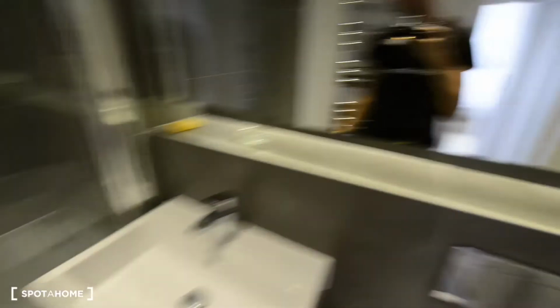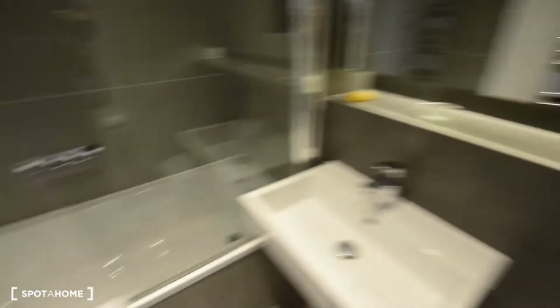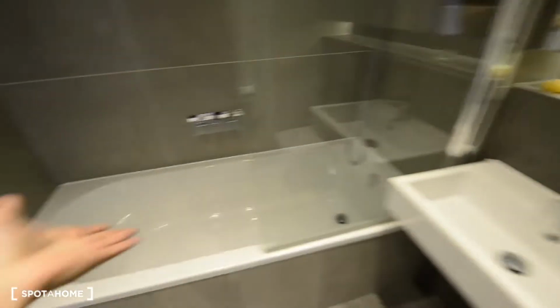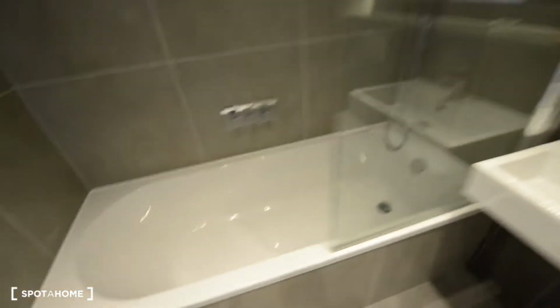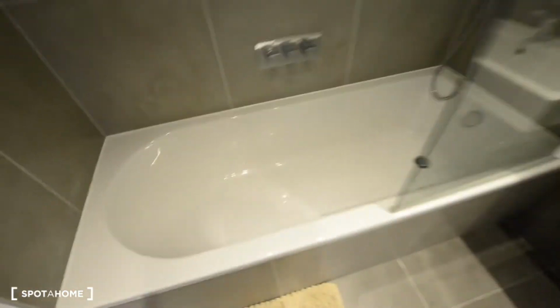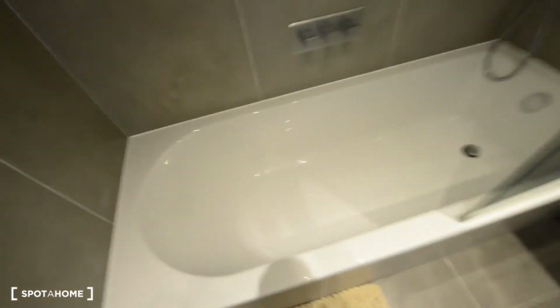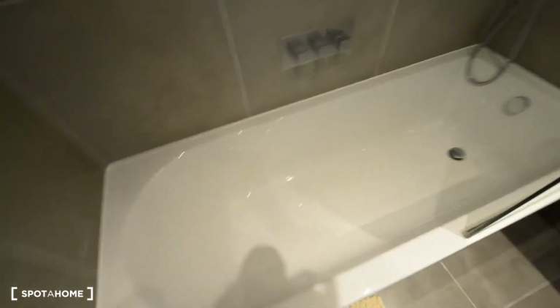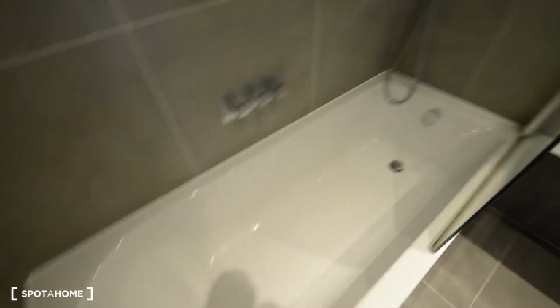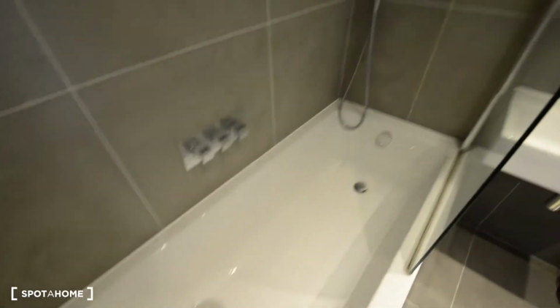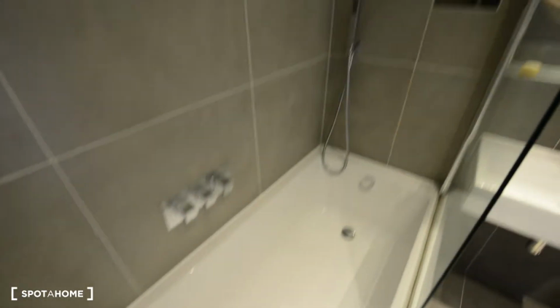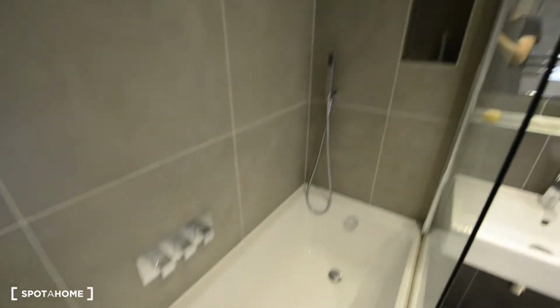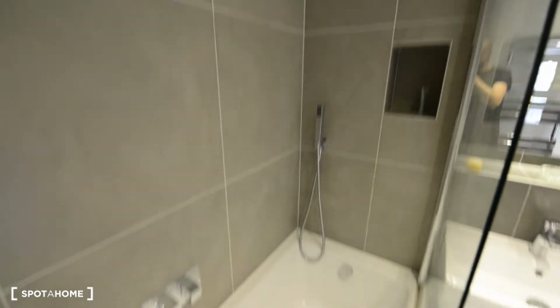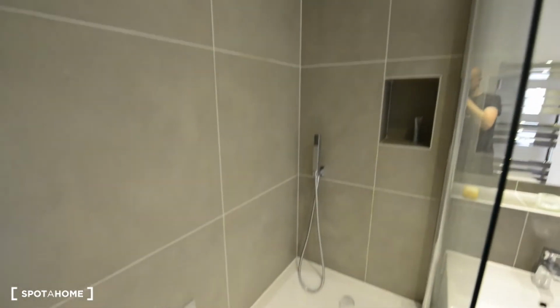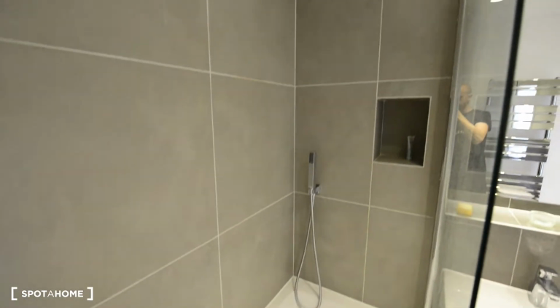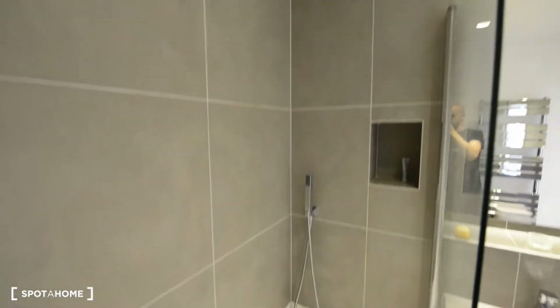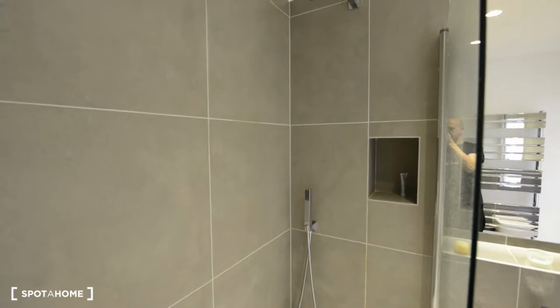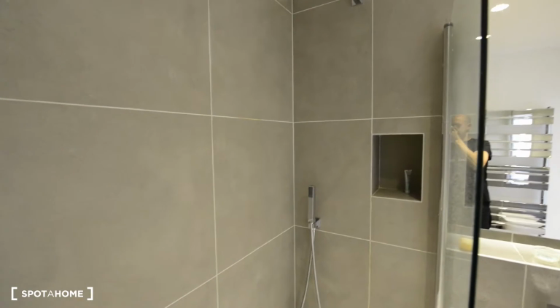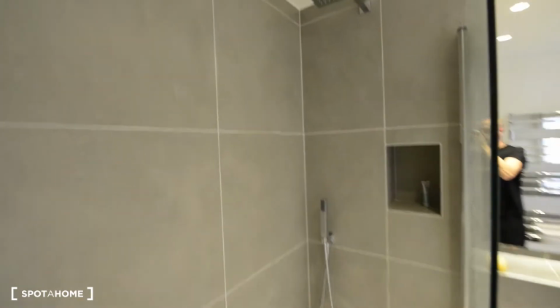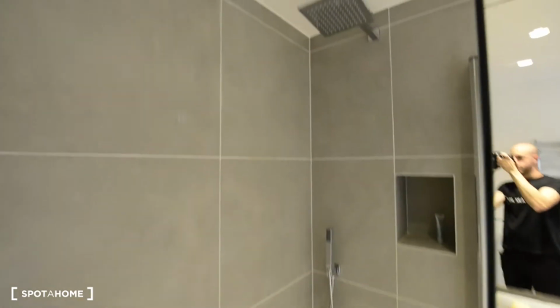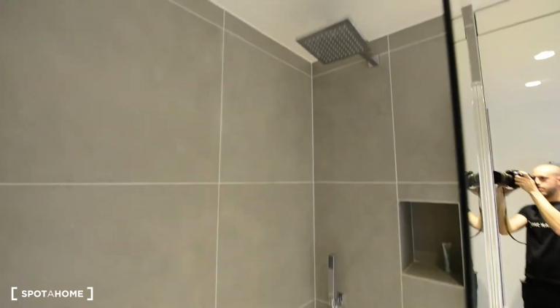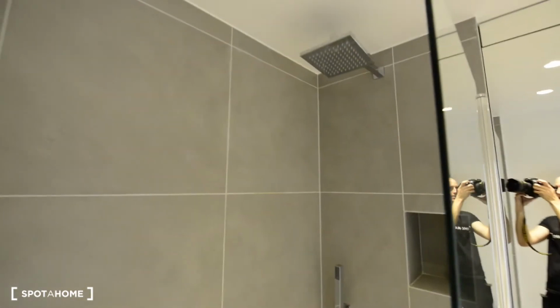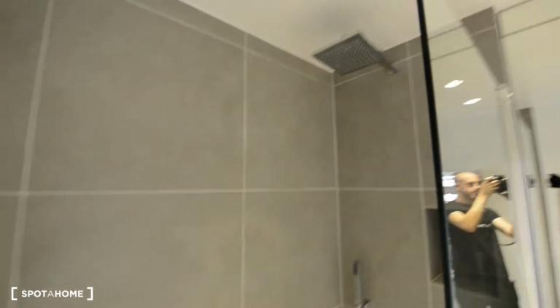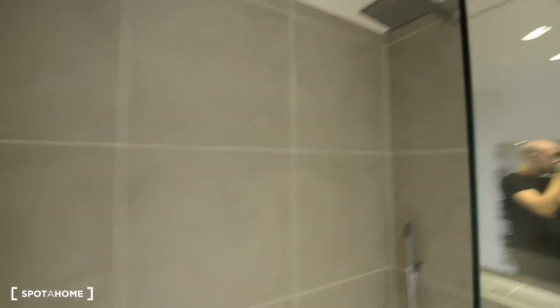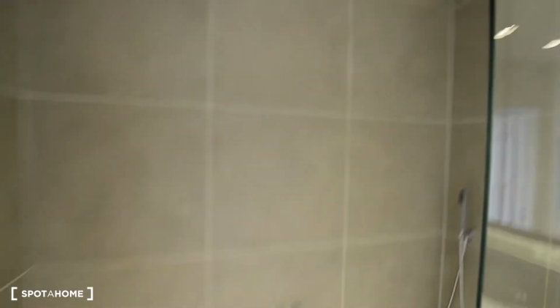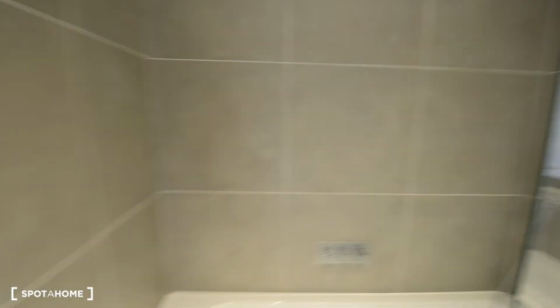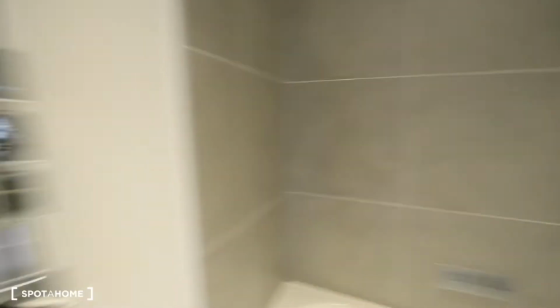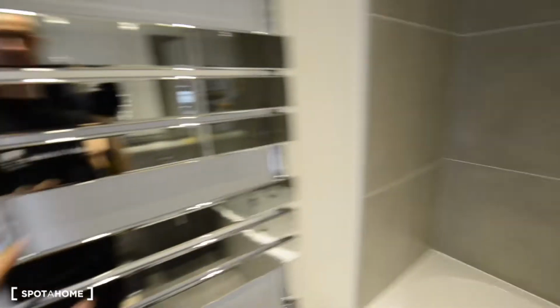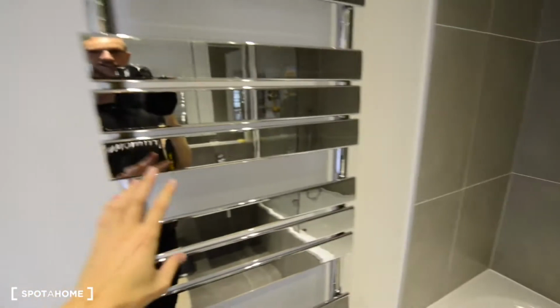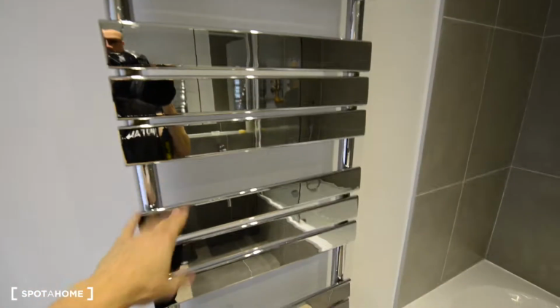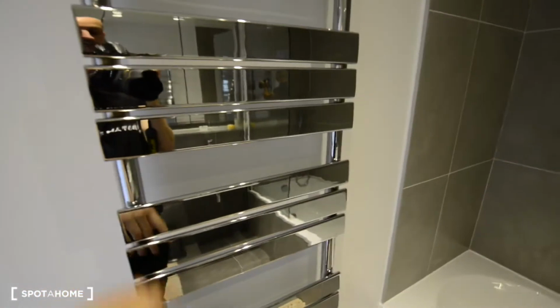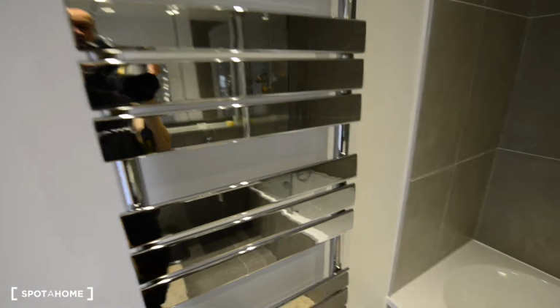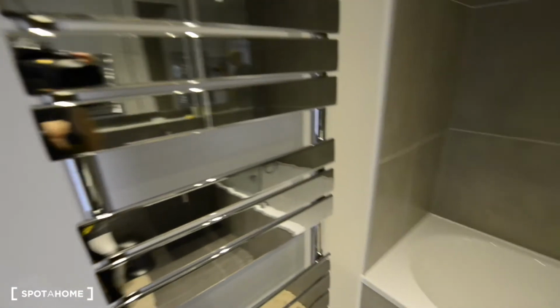And the bathtub looks great. You also have heated rails for the towels.